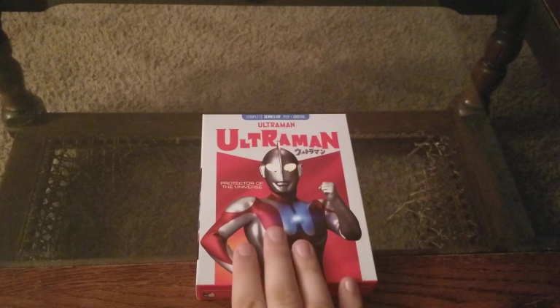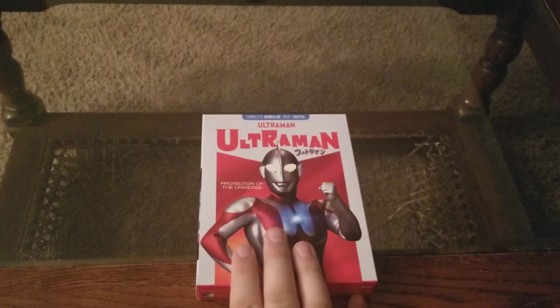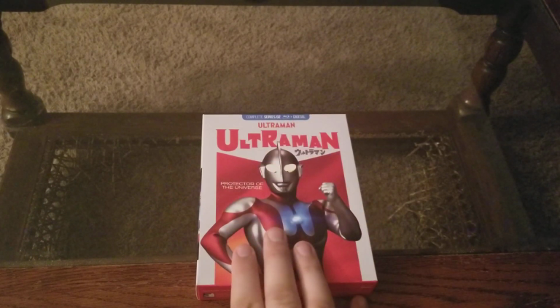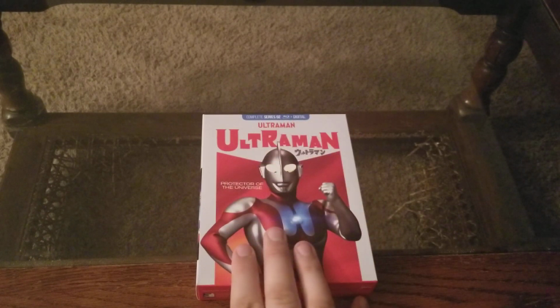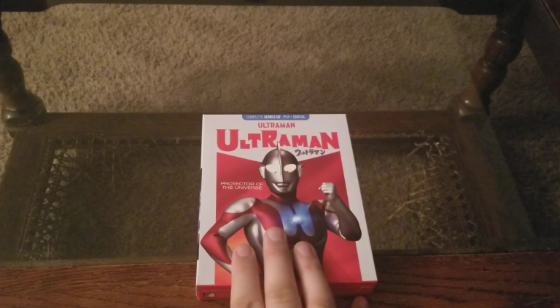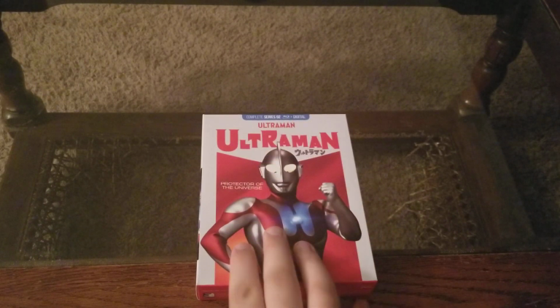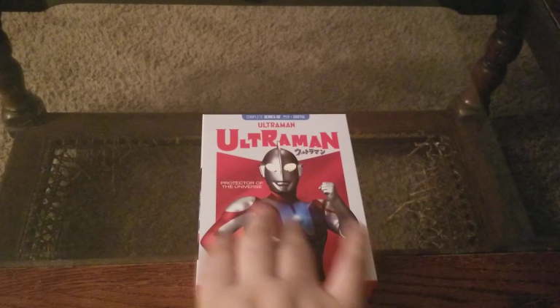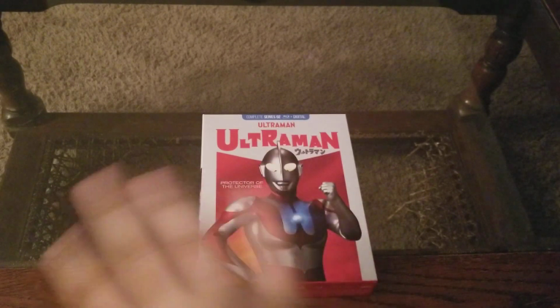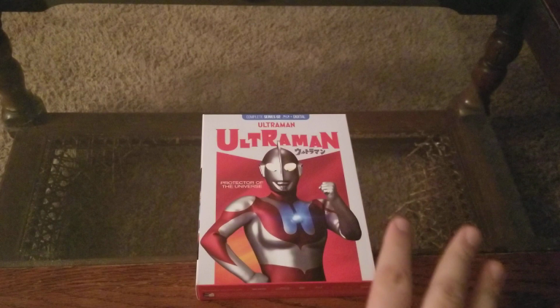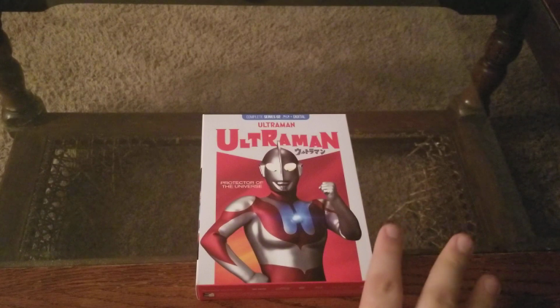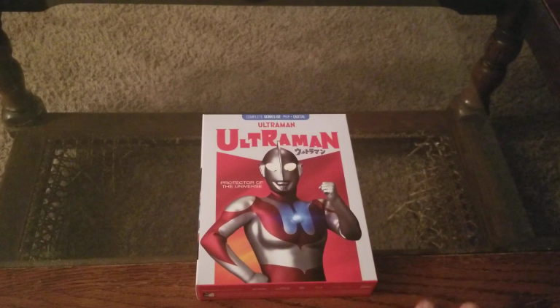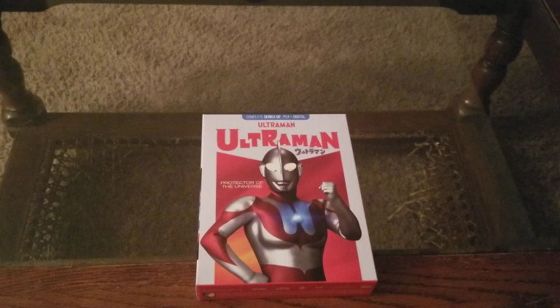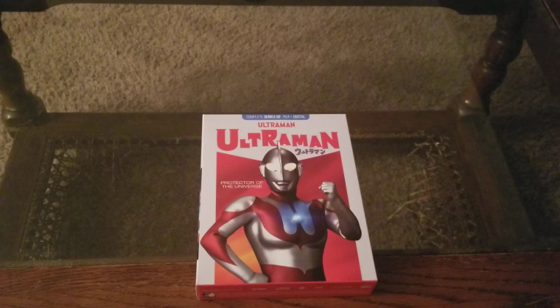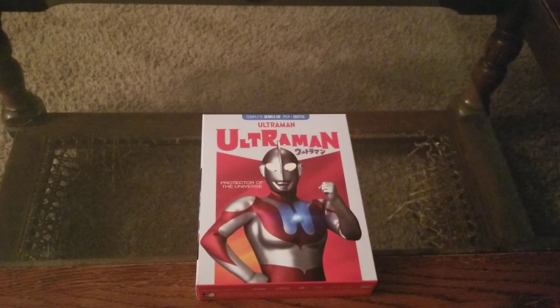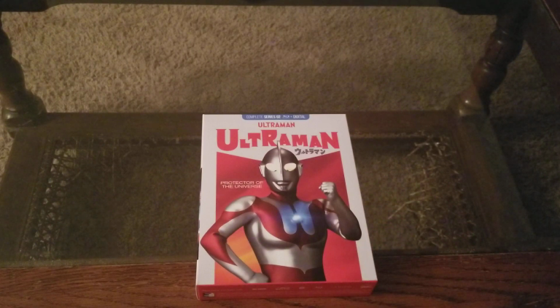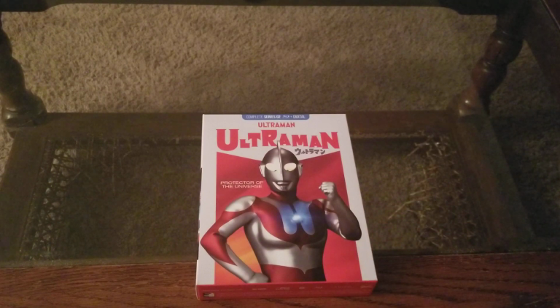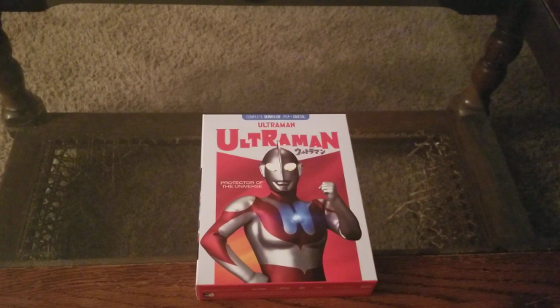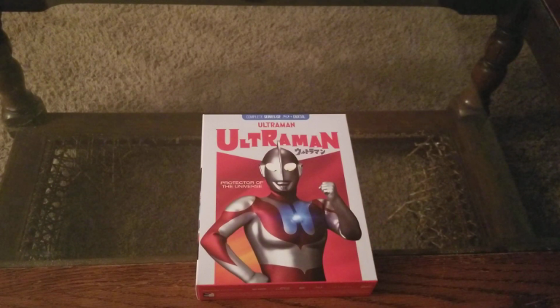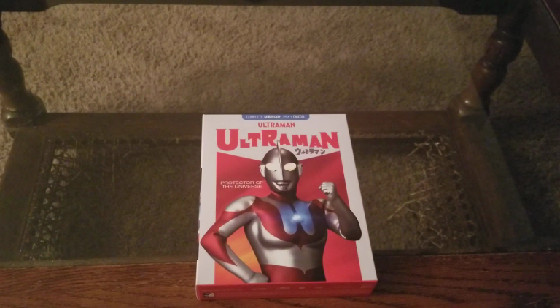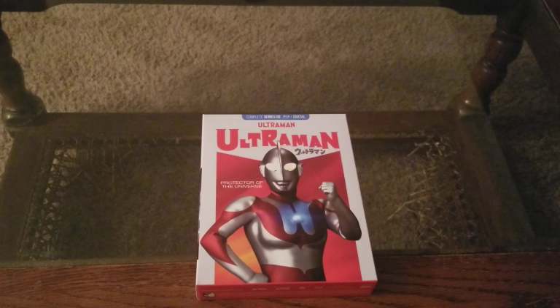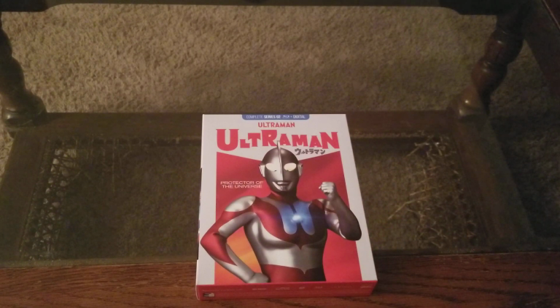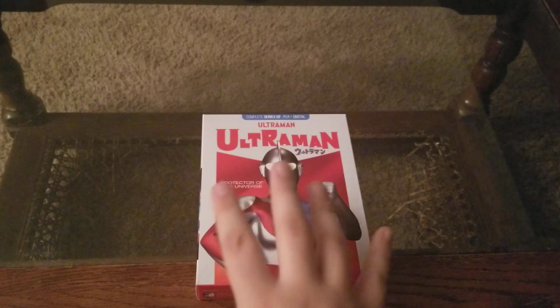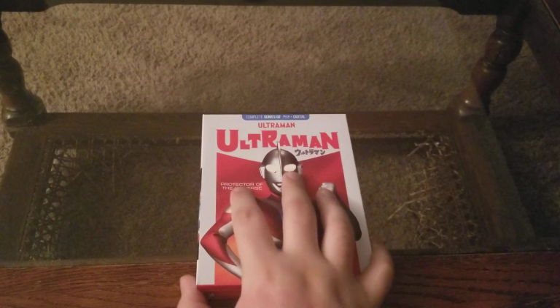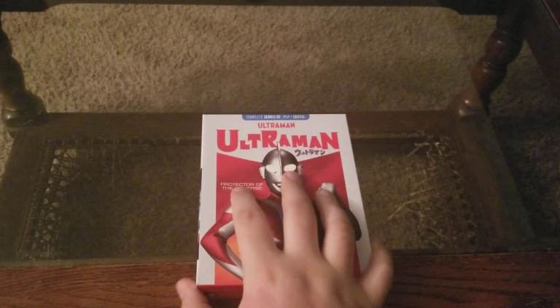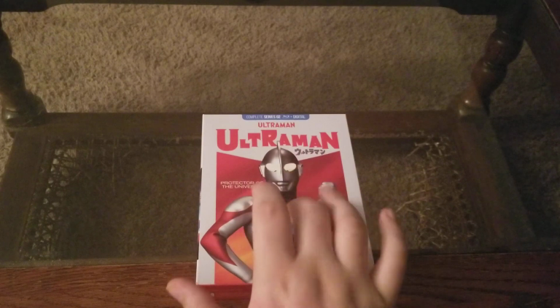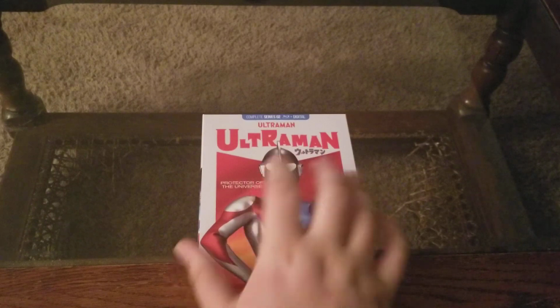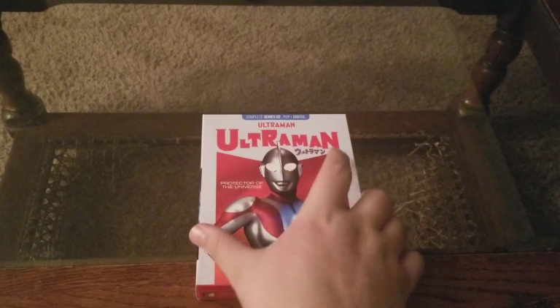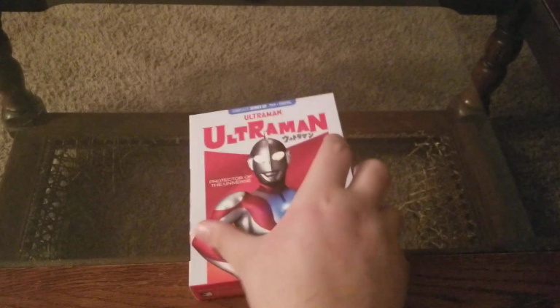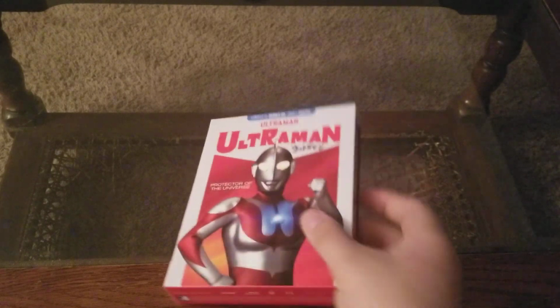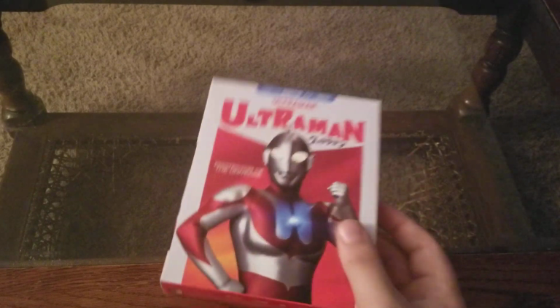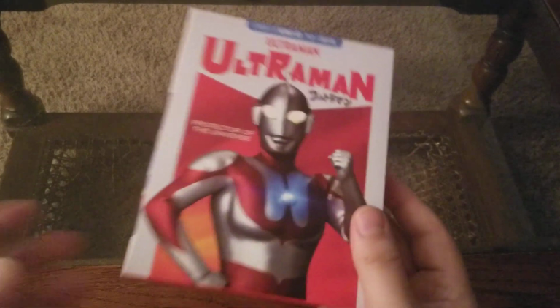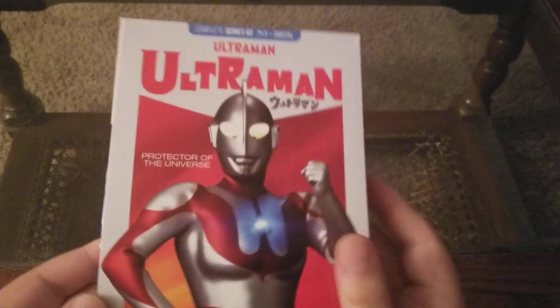This isn't going to be a content review because Ultraman is what it is — people are going to either like it or hate it, so I'm not going to go into that. I just want to look at the packaging and how awesome the set is. So let's dive deeper.